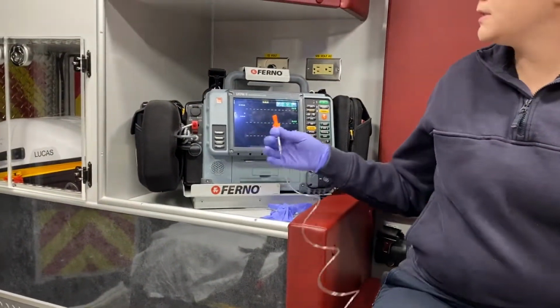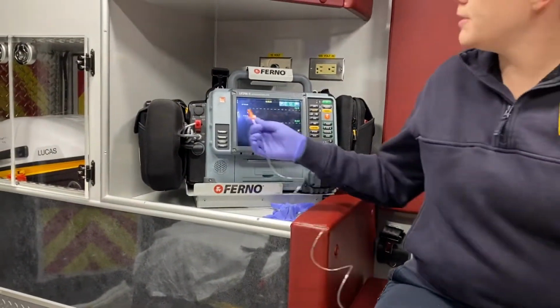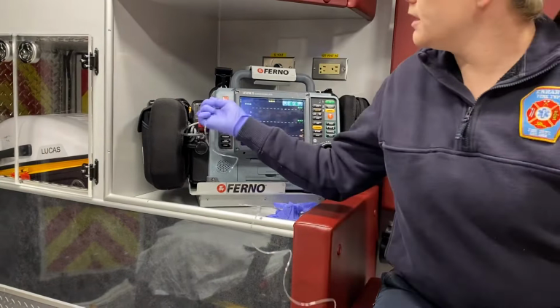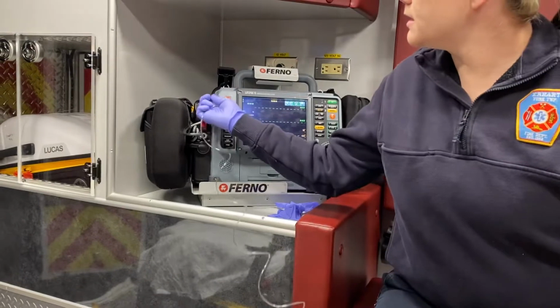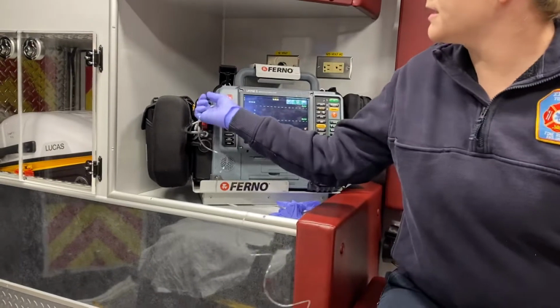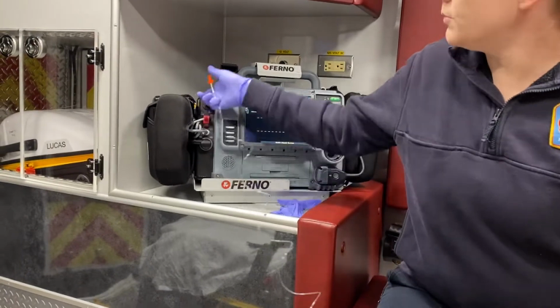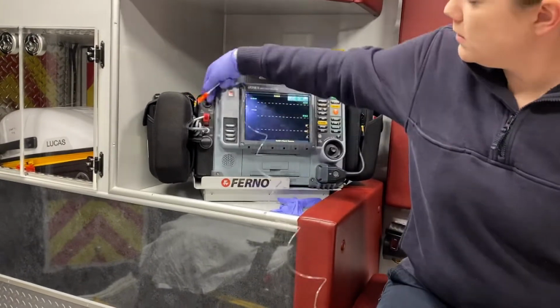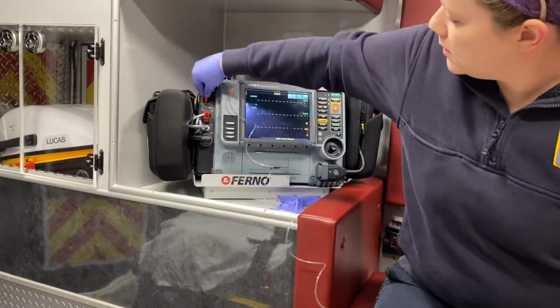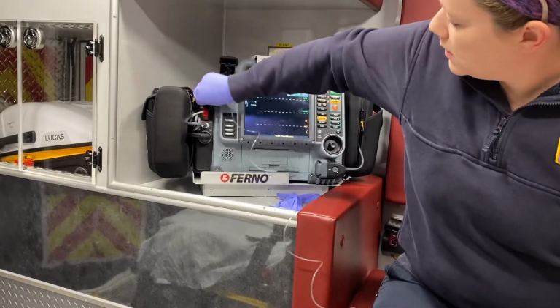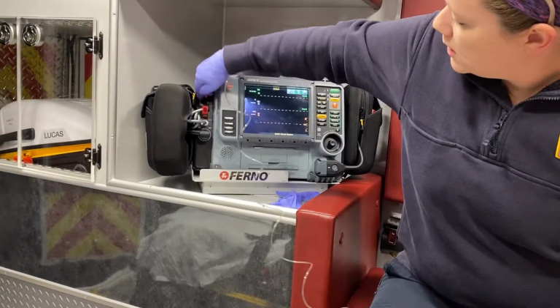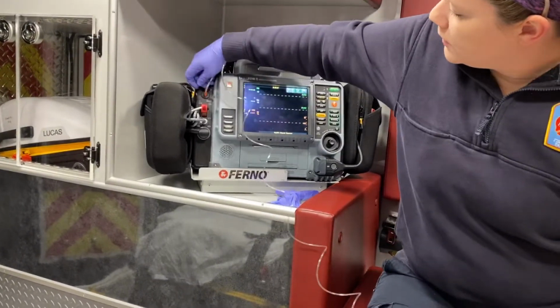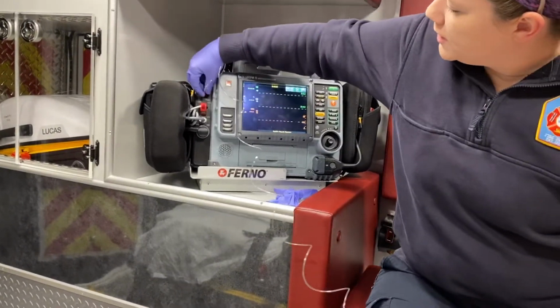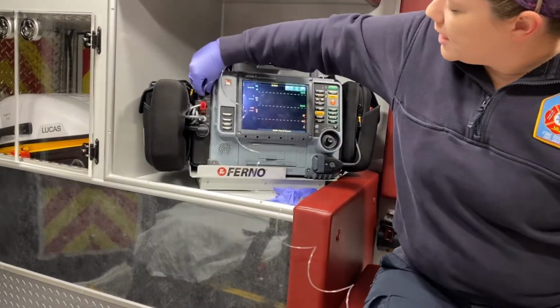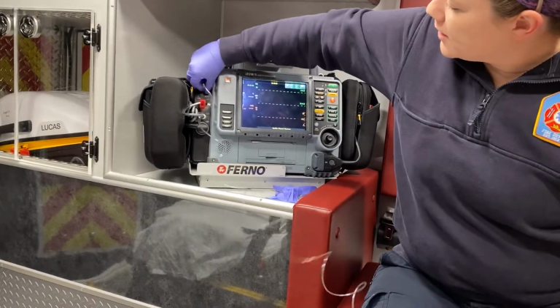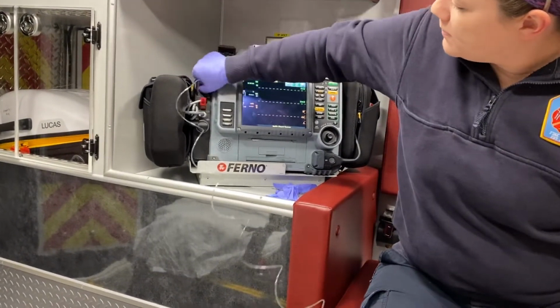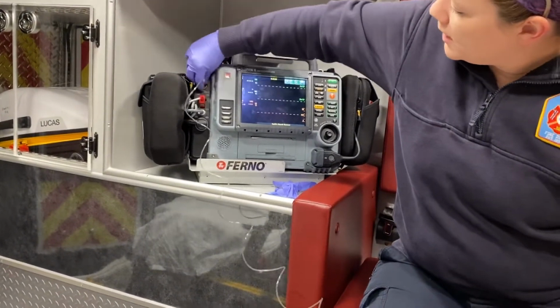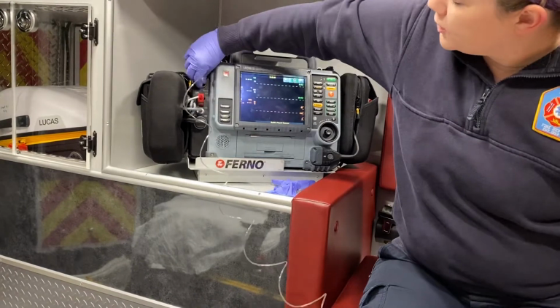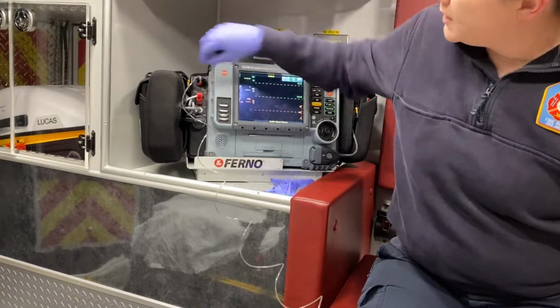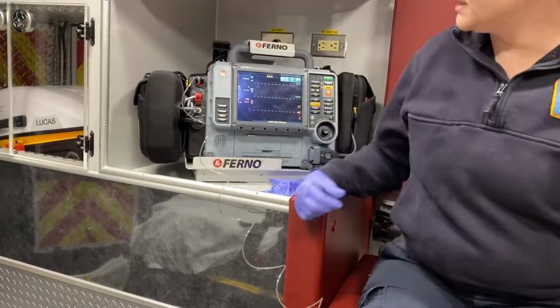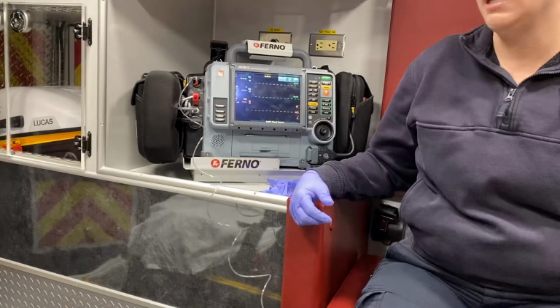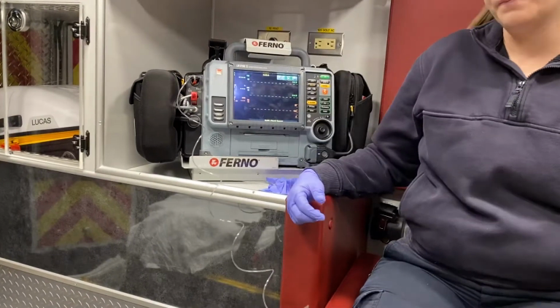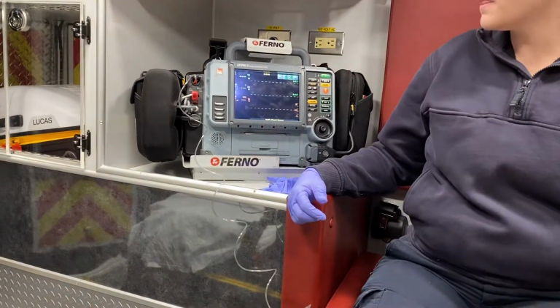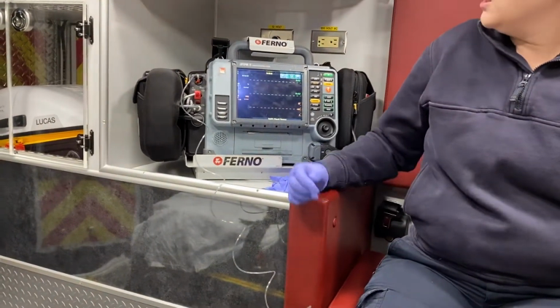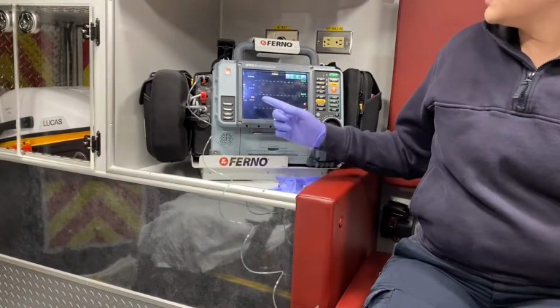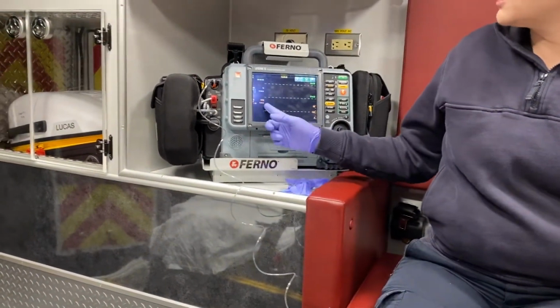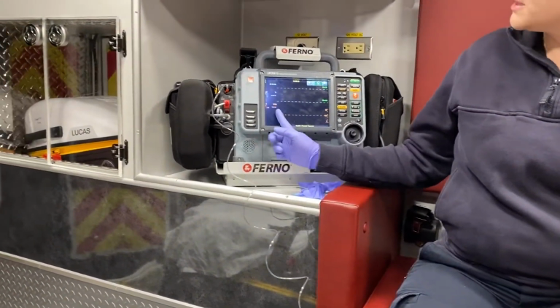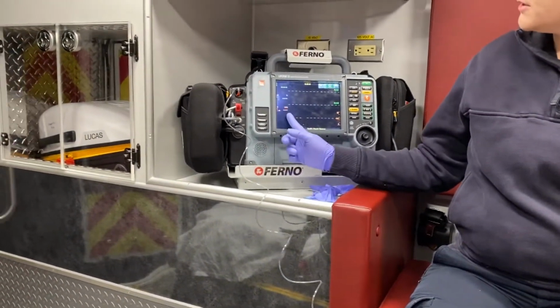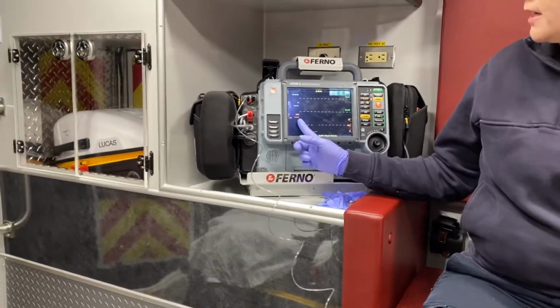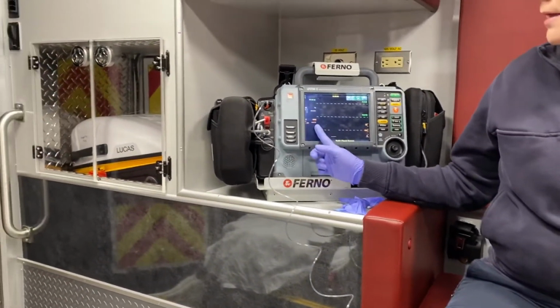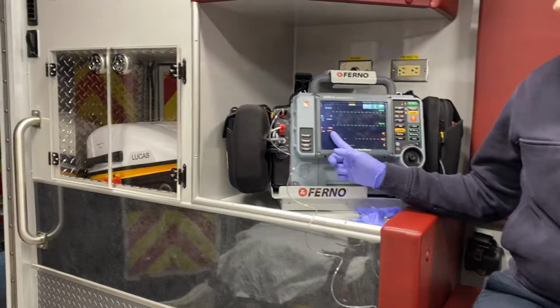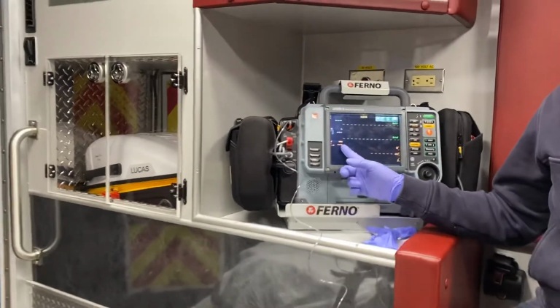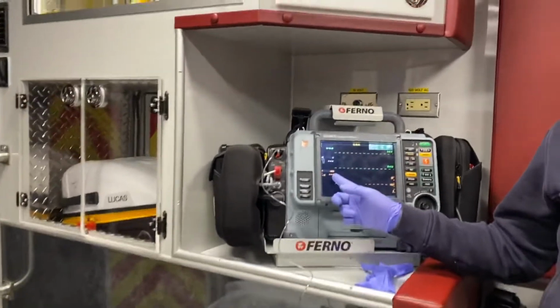Then you want to put in your waveform capnography before you put this on your patient, because it does need to calibrate. It goes into your capnography port and just twists in like a key. Give it a couple of seconds to read on your monitor so it calibrates without any air going into it.